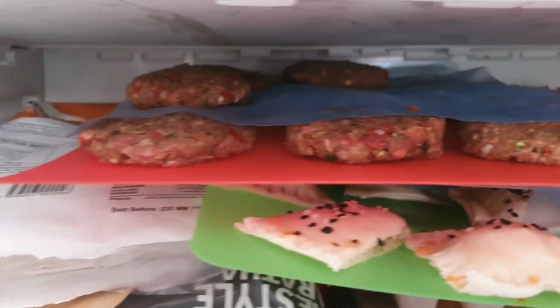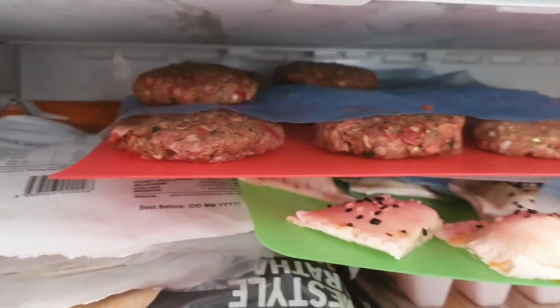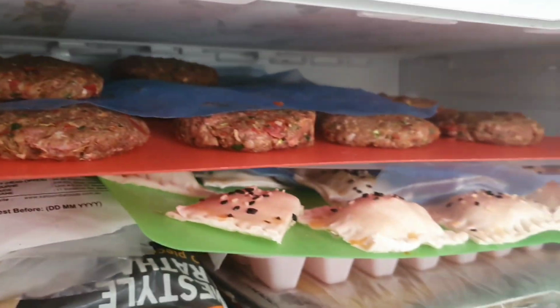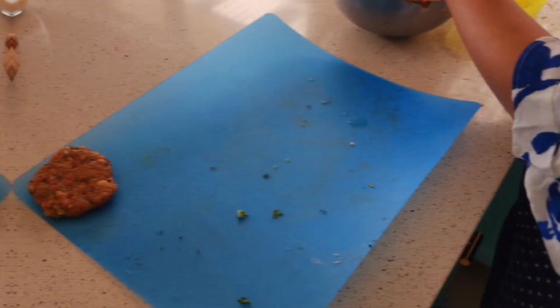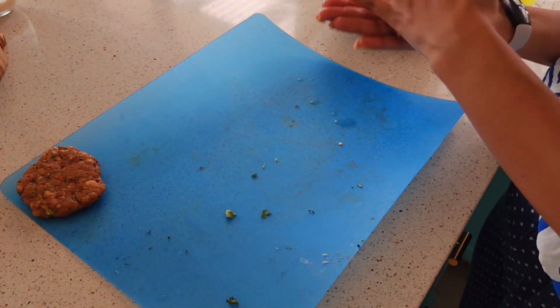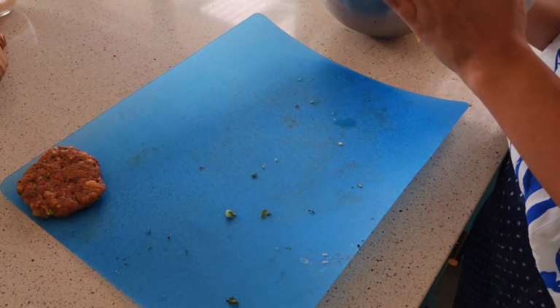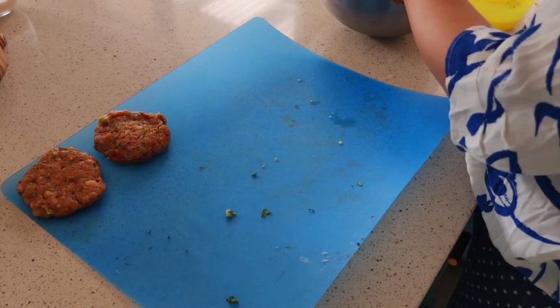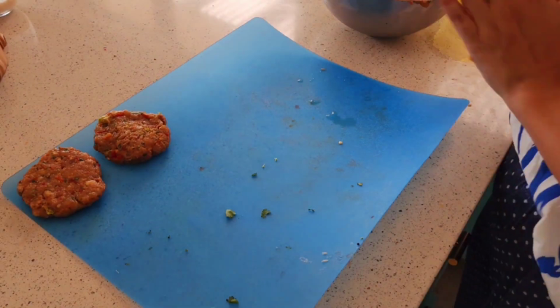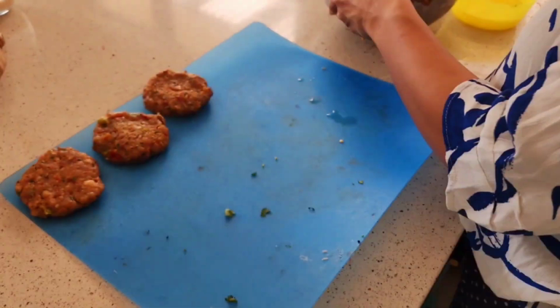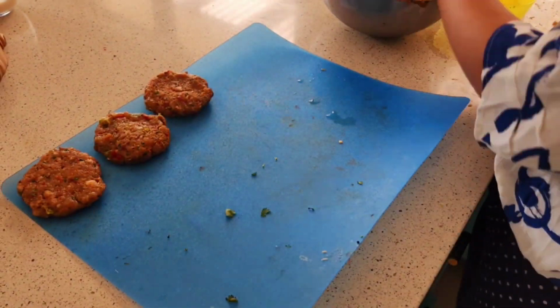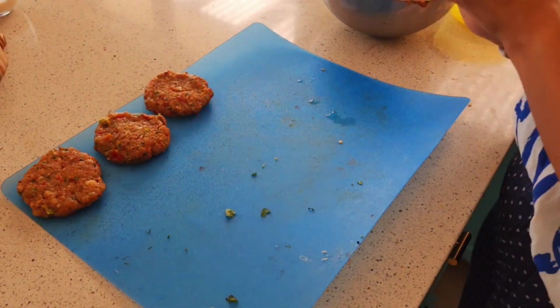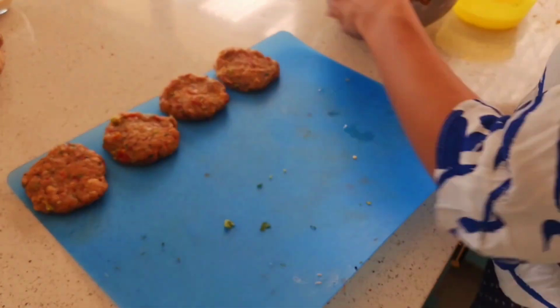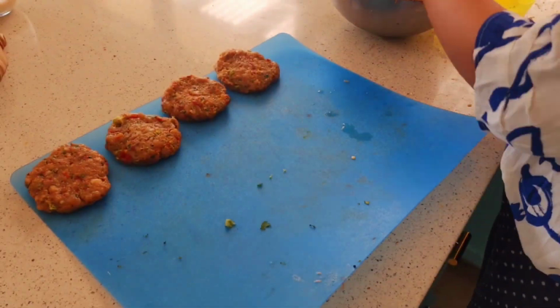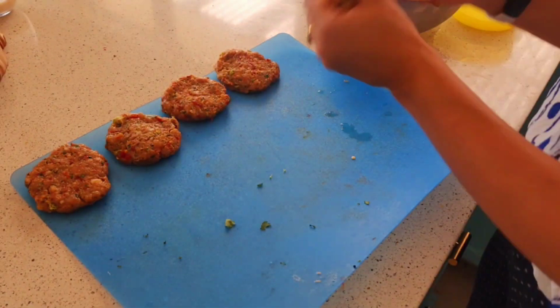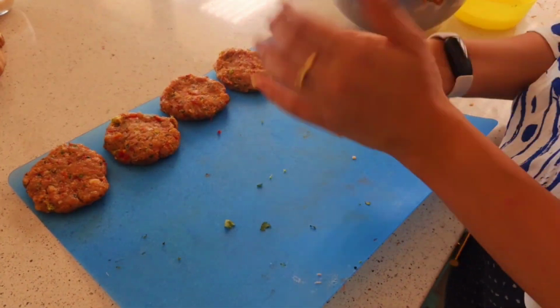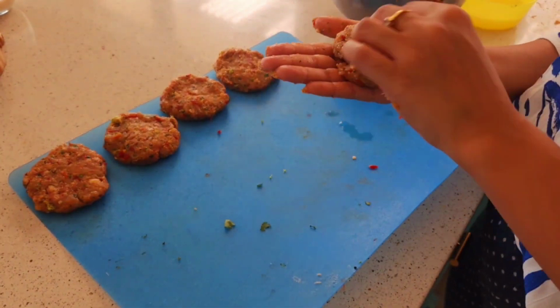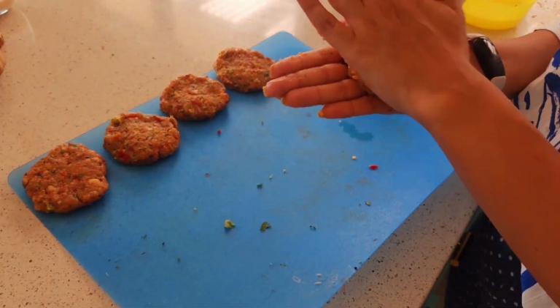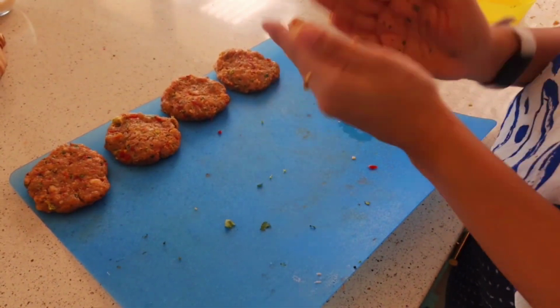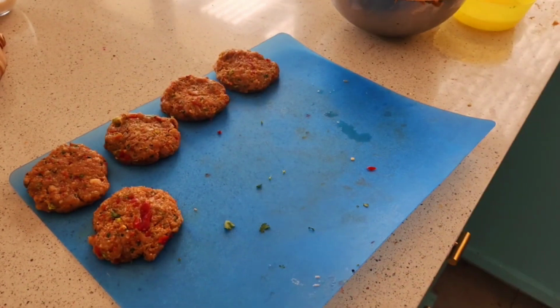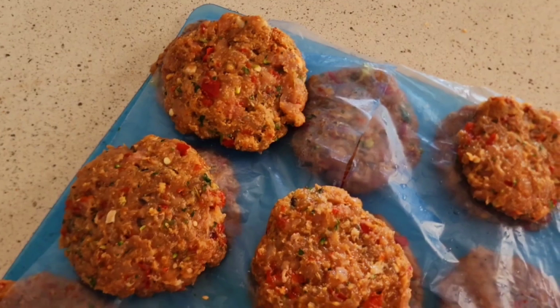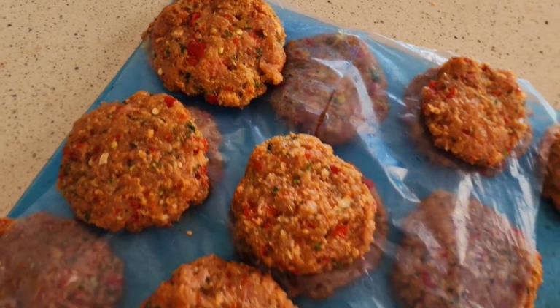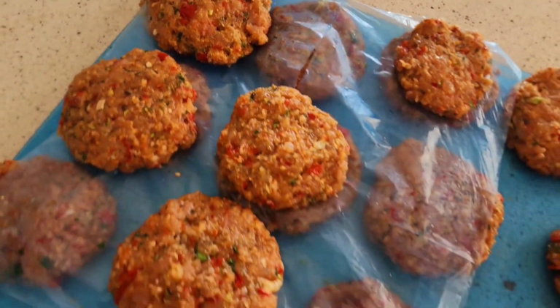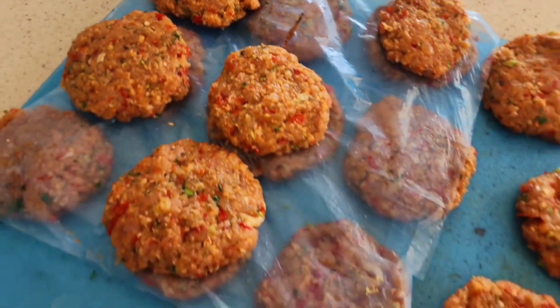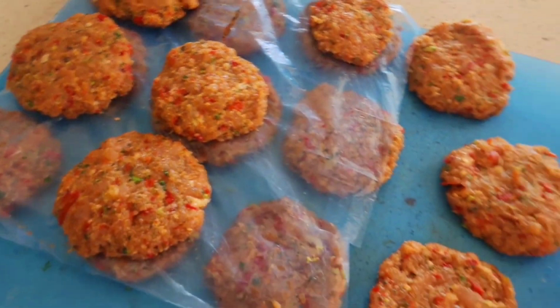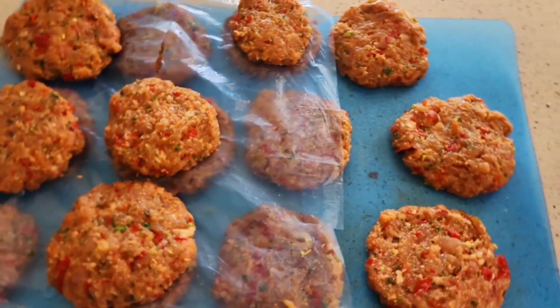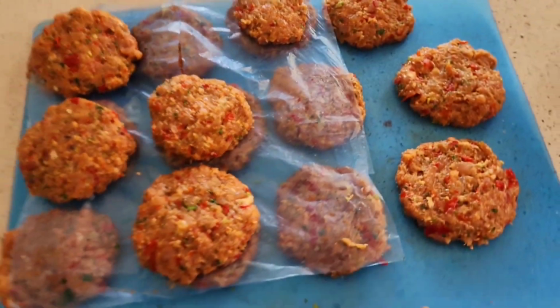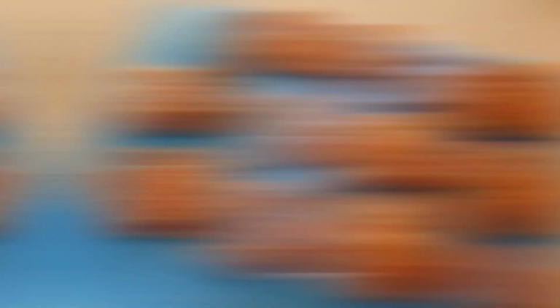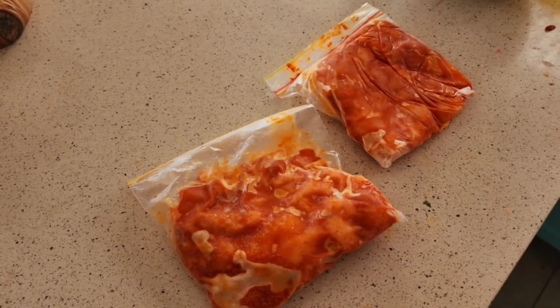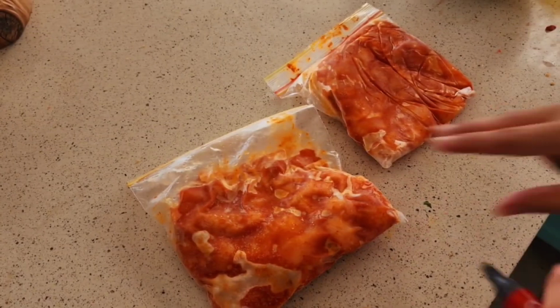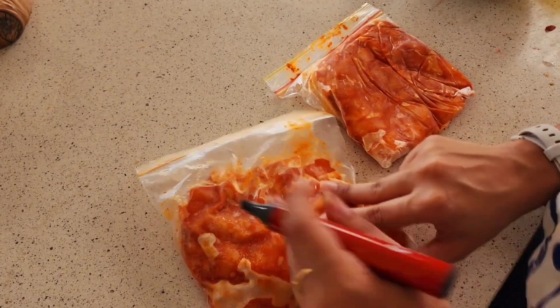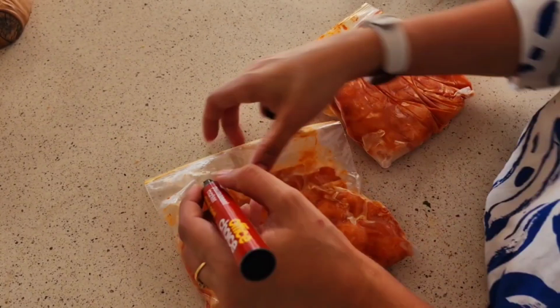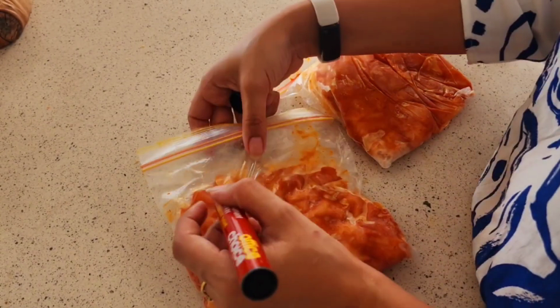I make the patties and put them on the chopping board, just like I did with the puff pastry. I'm using these silicone chopping mats — these are really good. I'll put a link for them in the description box as well. Then I just put a little bit of plastic in the middle, or you can also use baking paper.